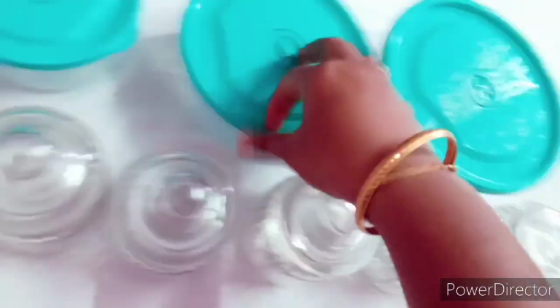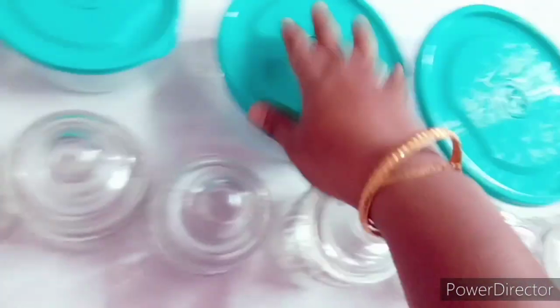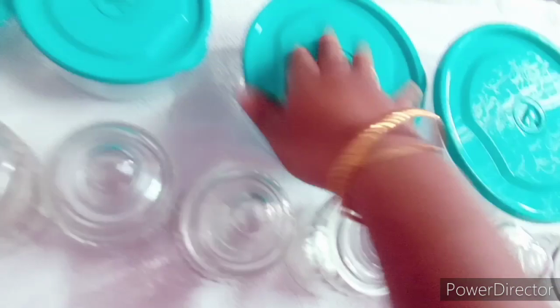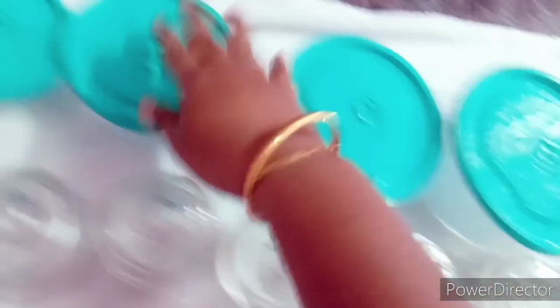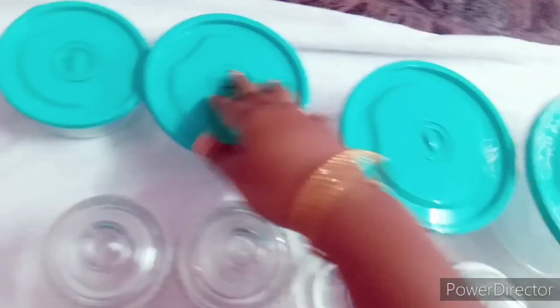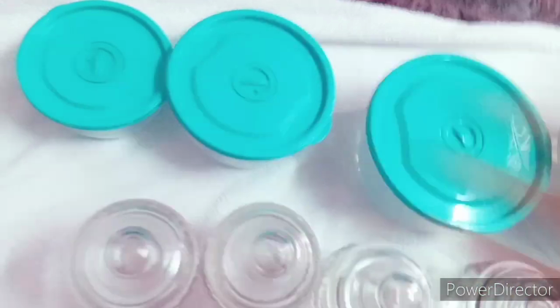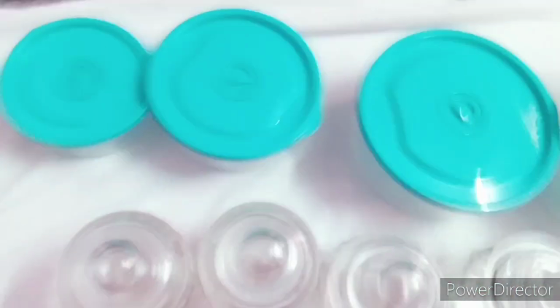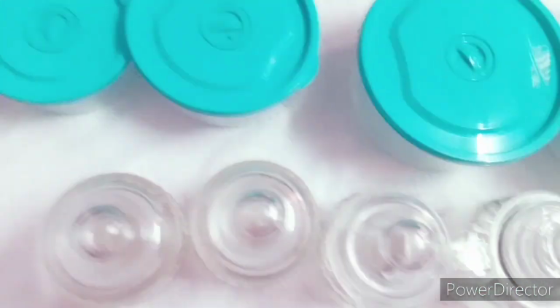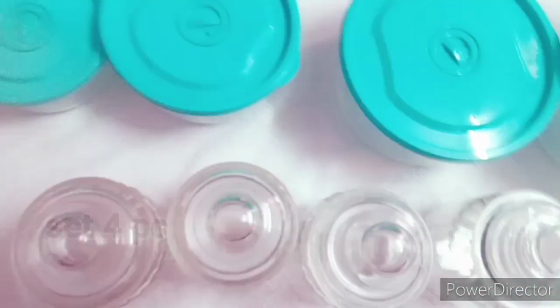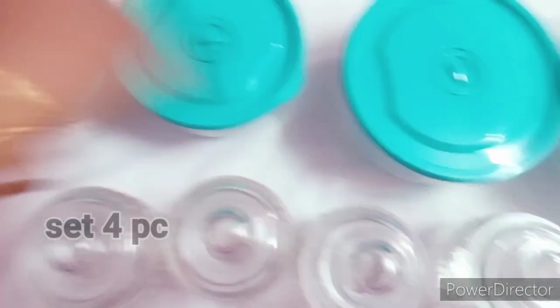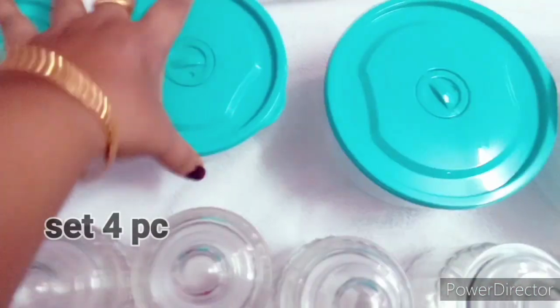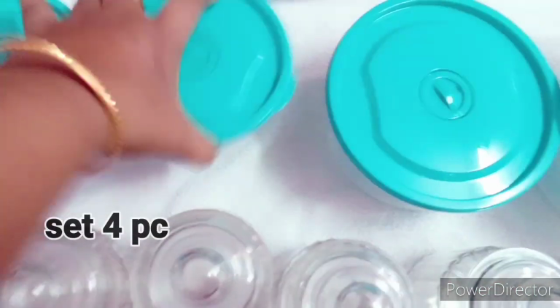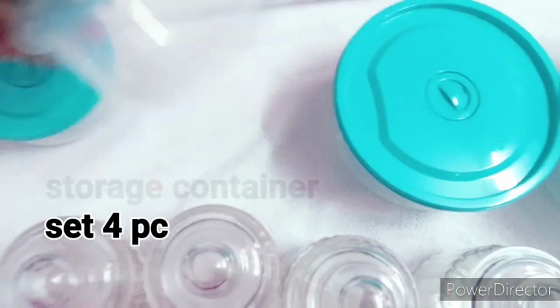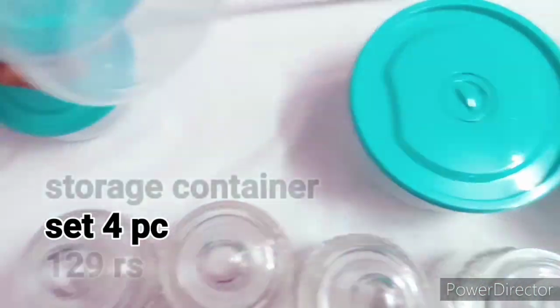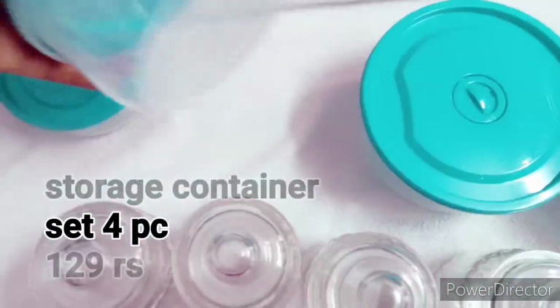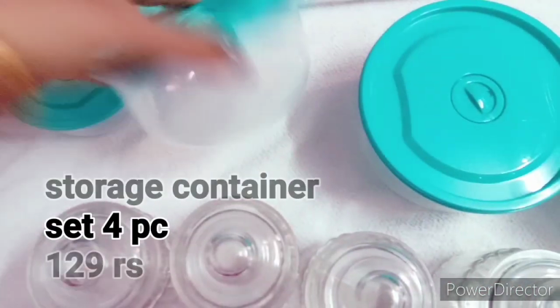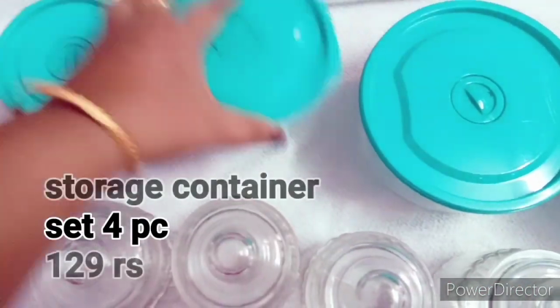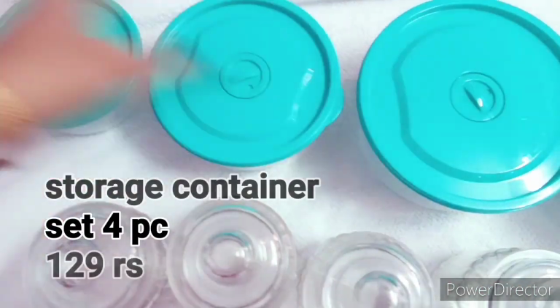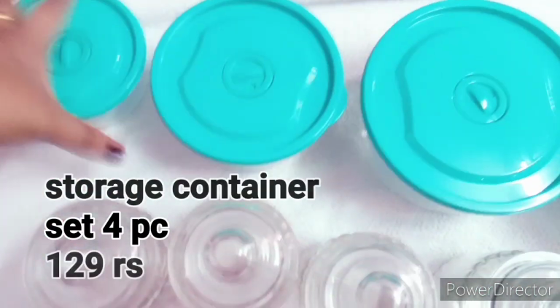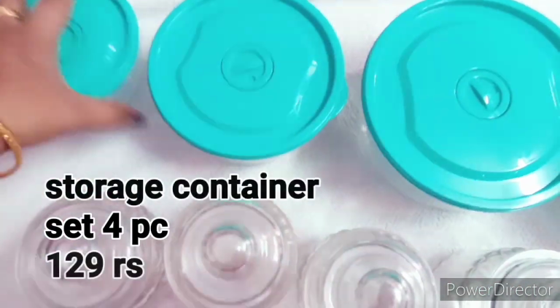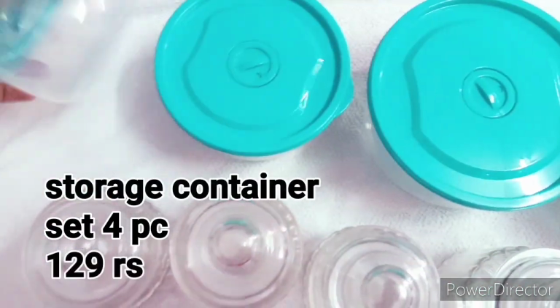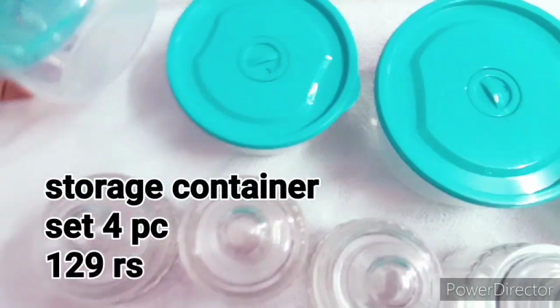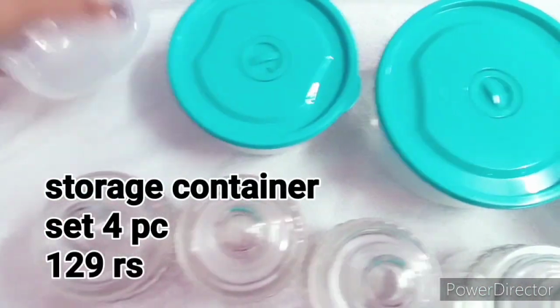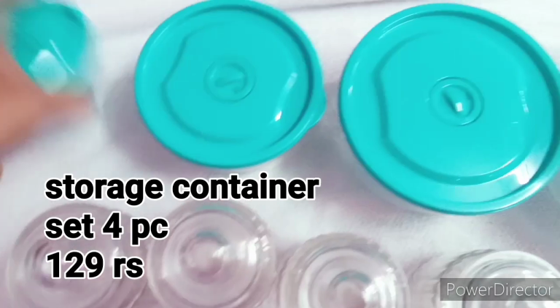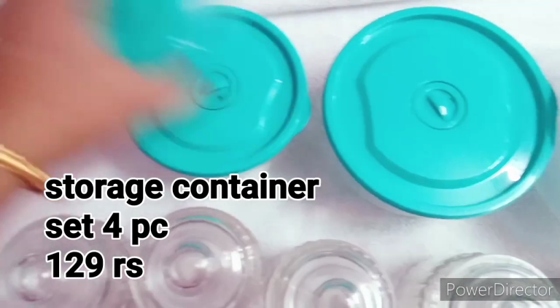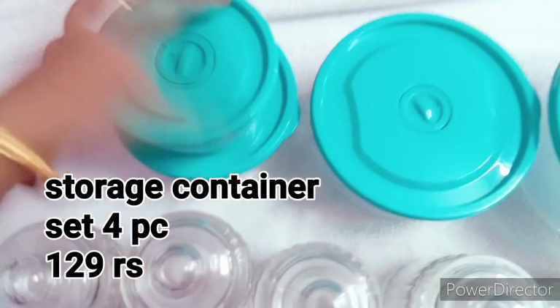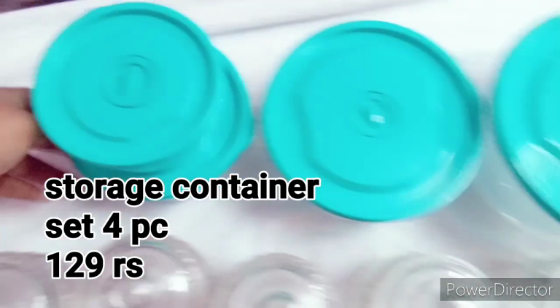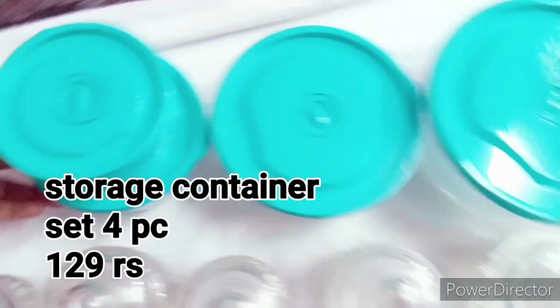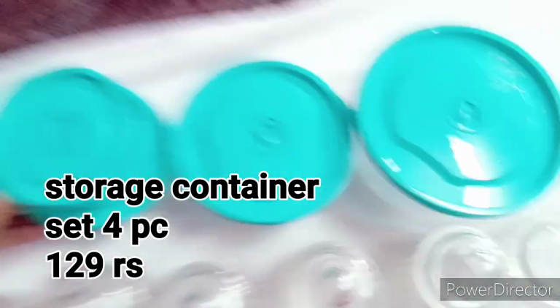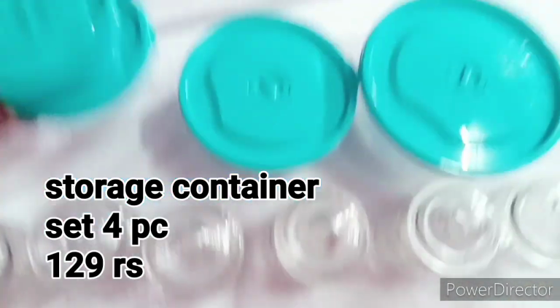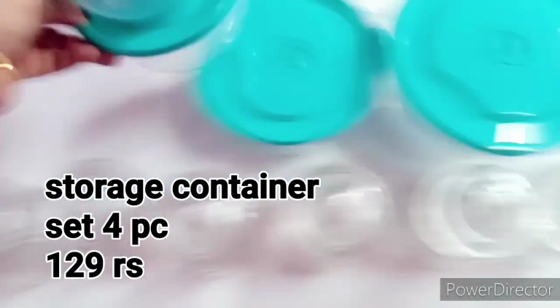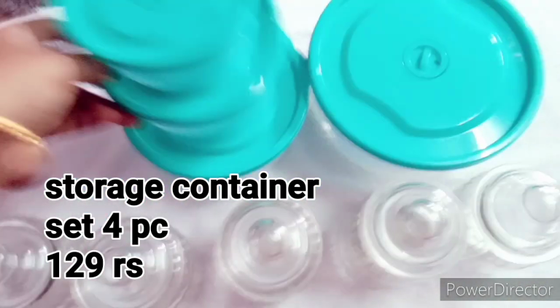We have to store it in the fridge. This is a very easy product.